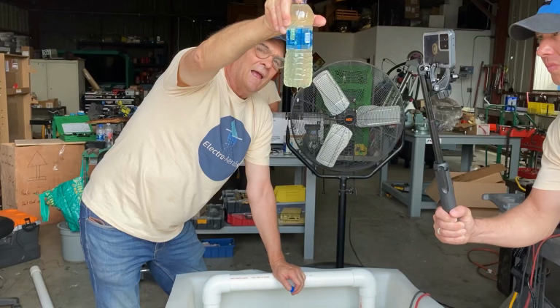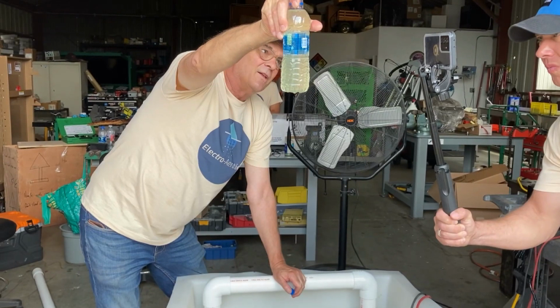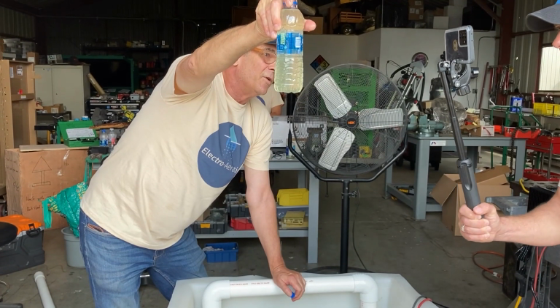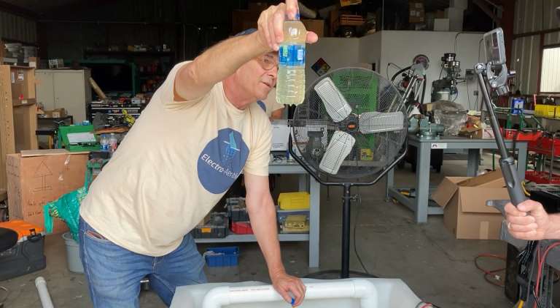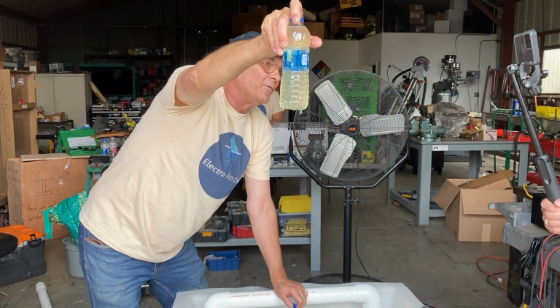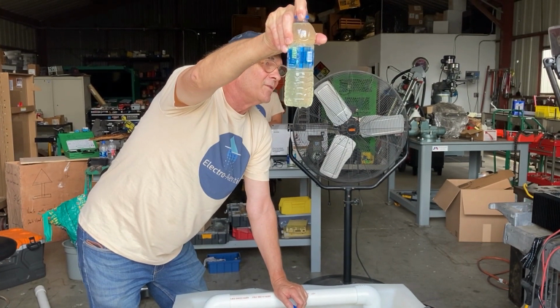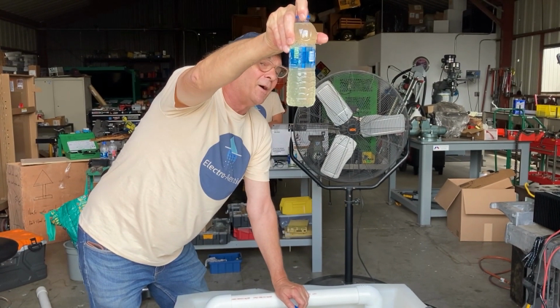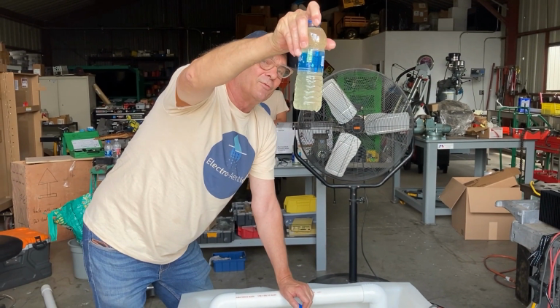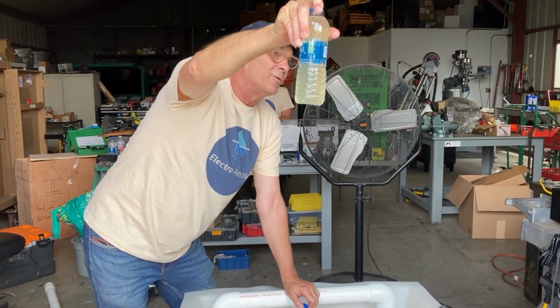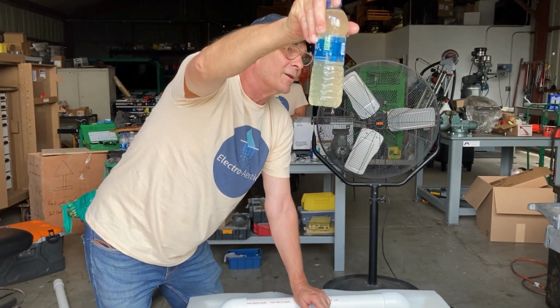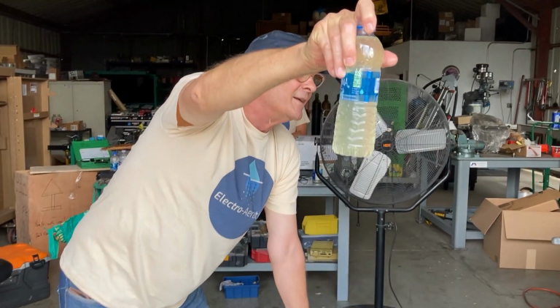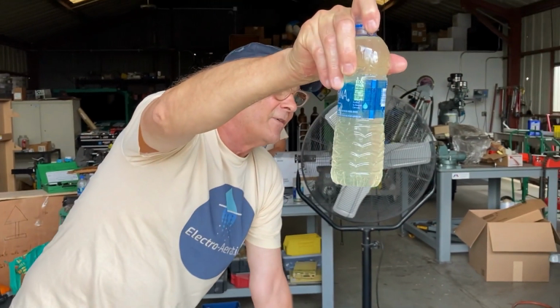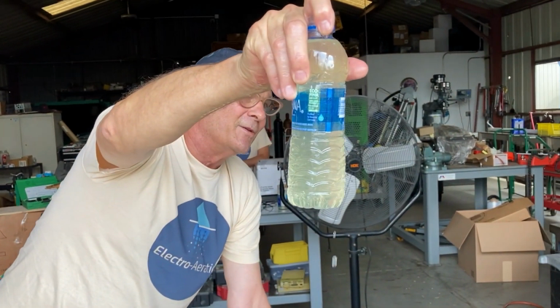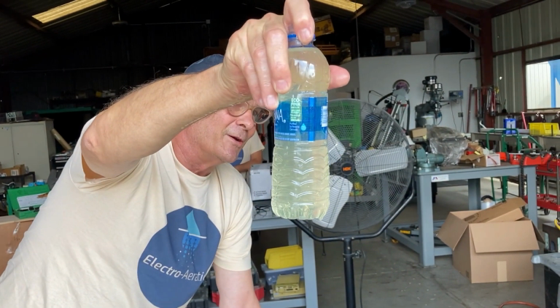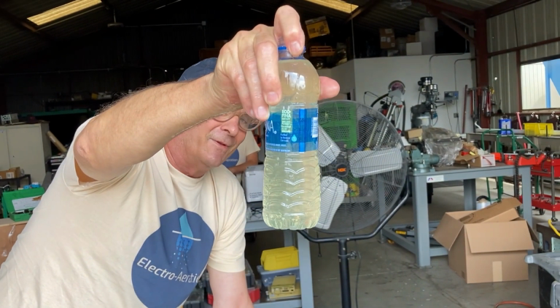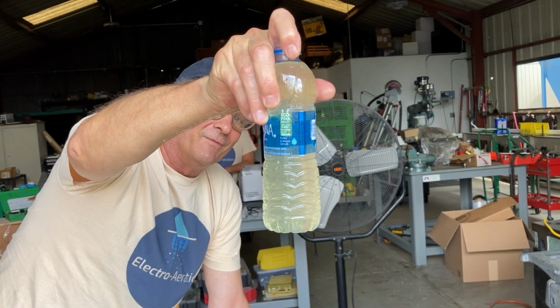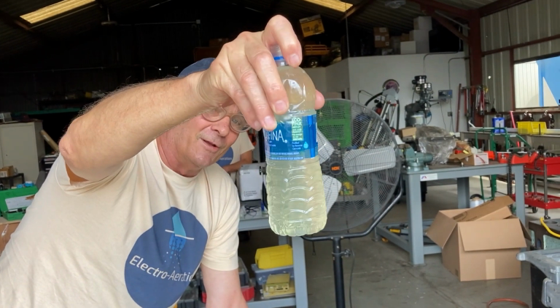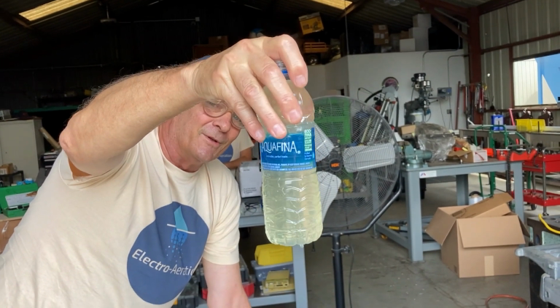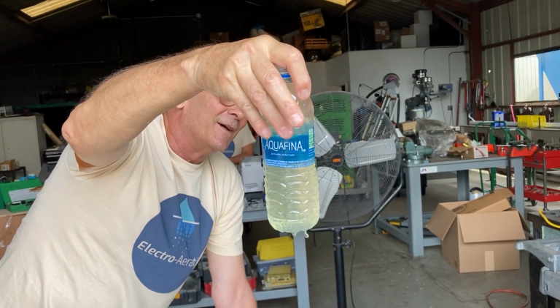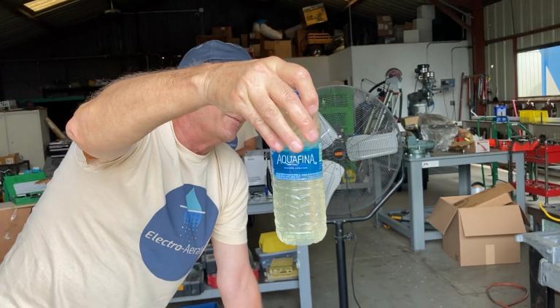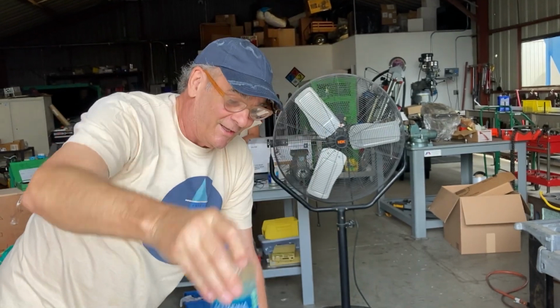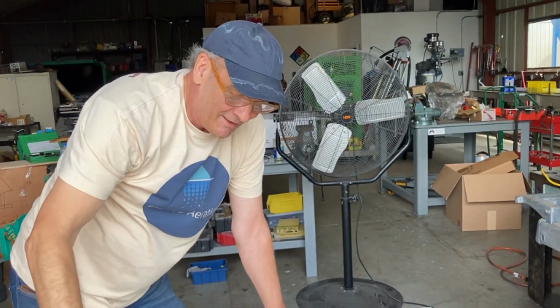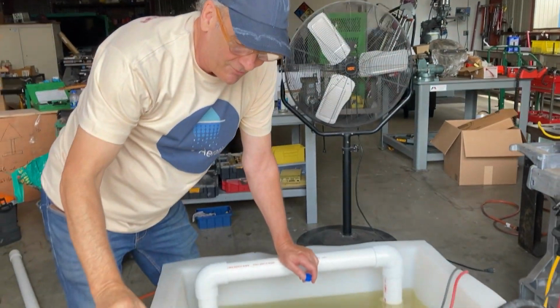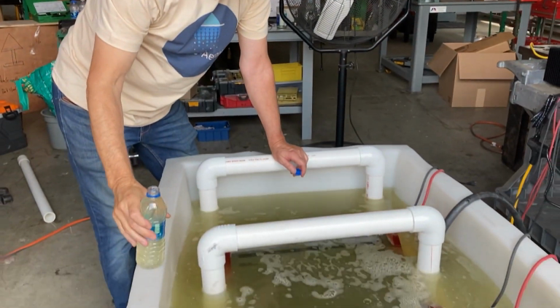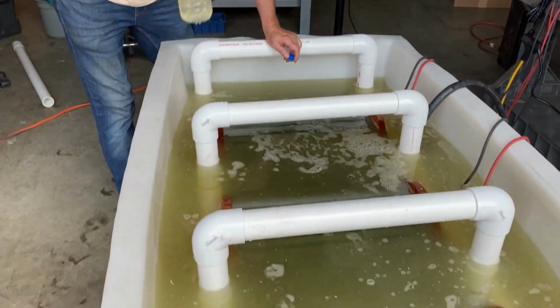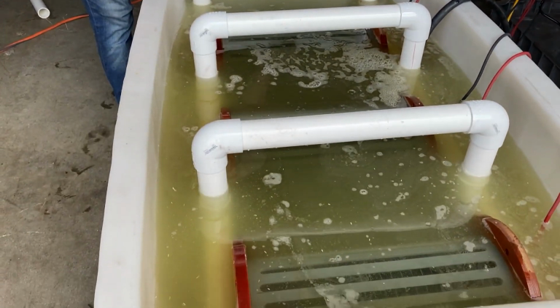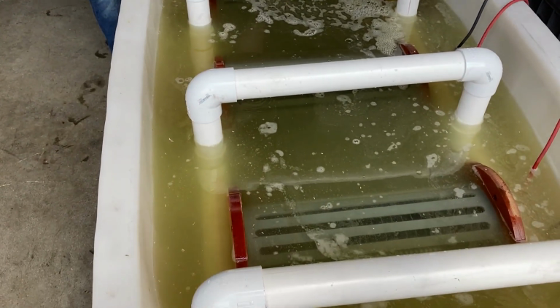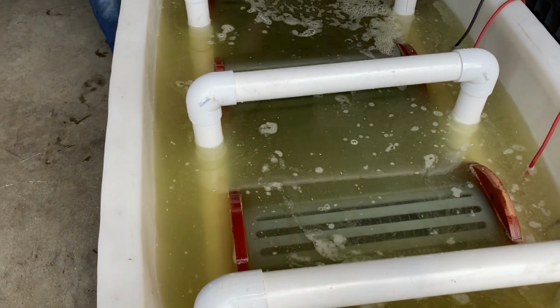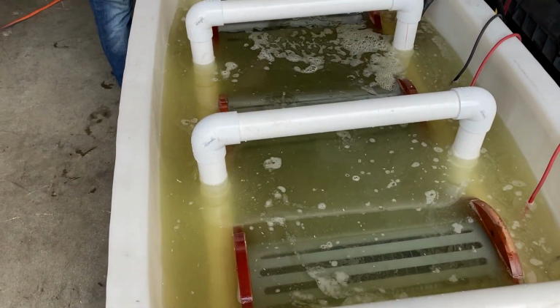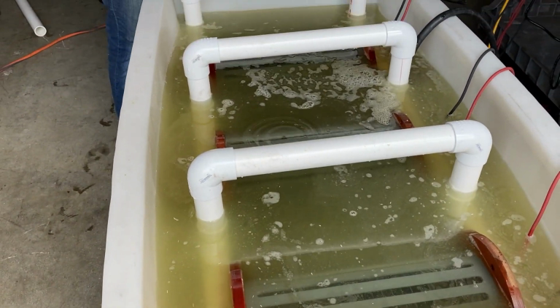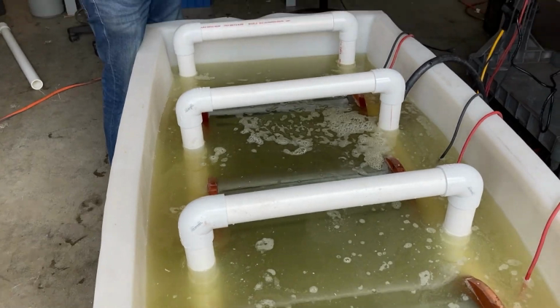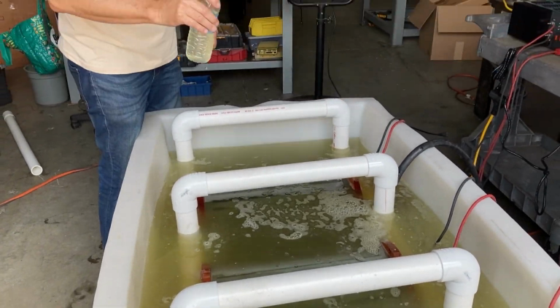If you let it sit for a minute, the chlorophyll sinks to the bottom and this water will be crystal clear. In fact, it'll be so clear you'll think it's totally drinkable. I've done this multiple times. So we have a good process, an effective solution, and we look forward to seeing you in Tampa.